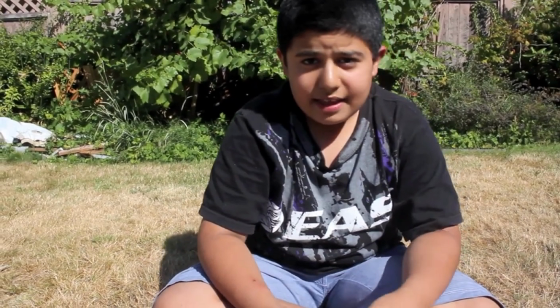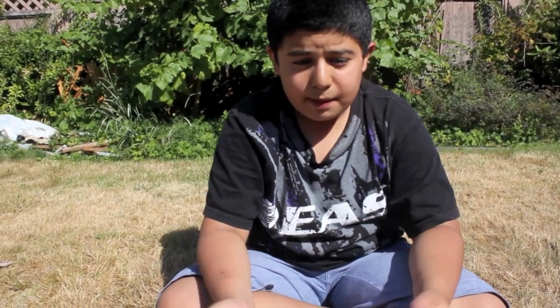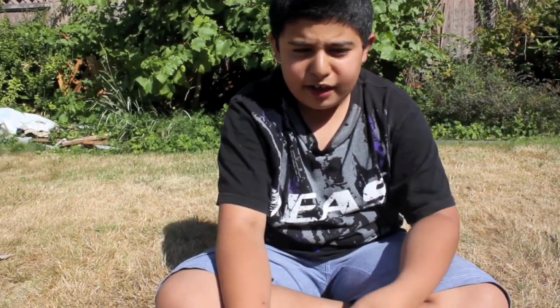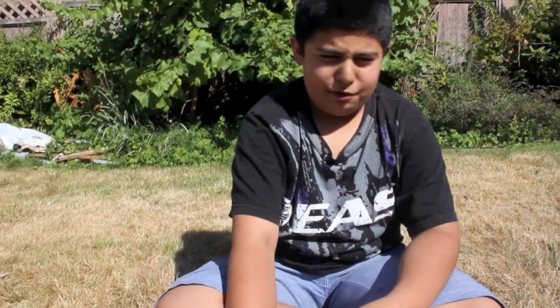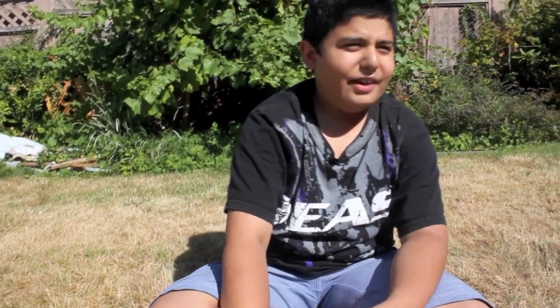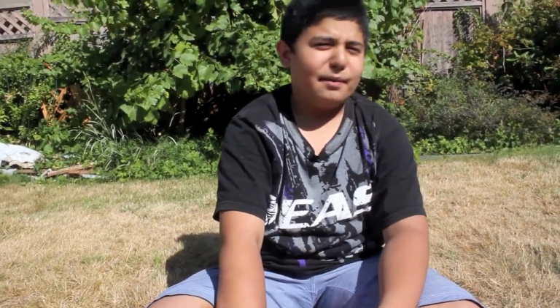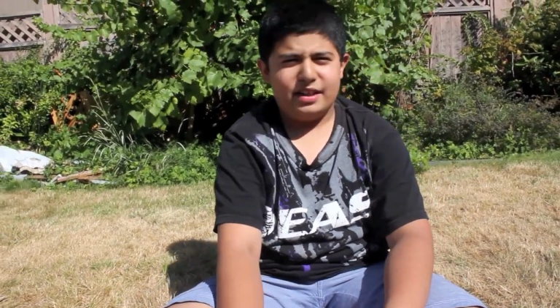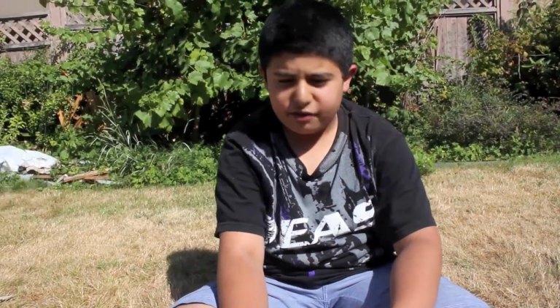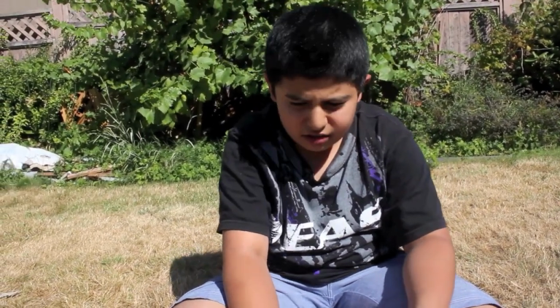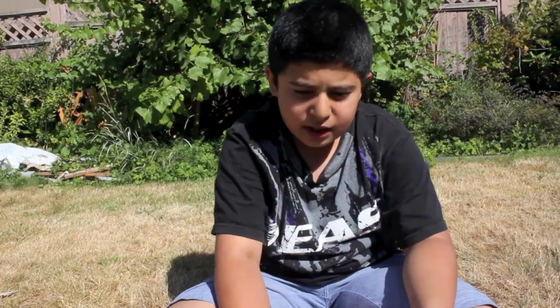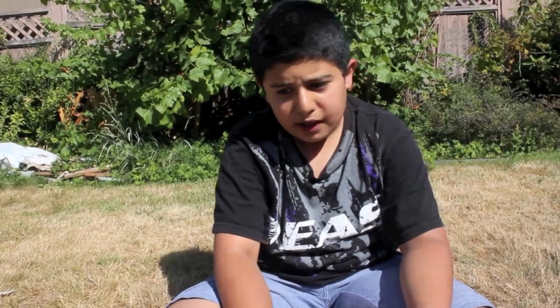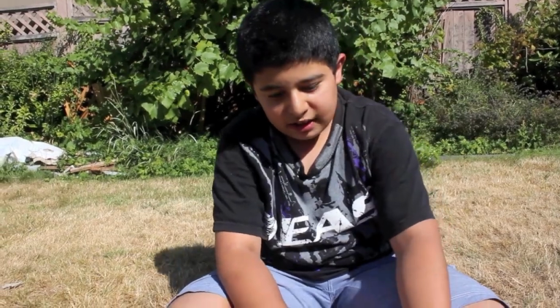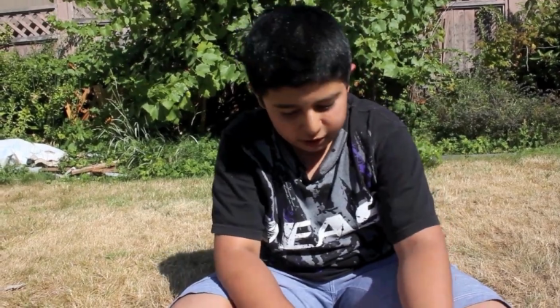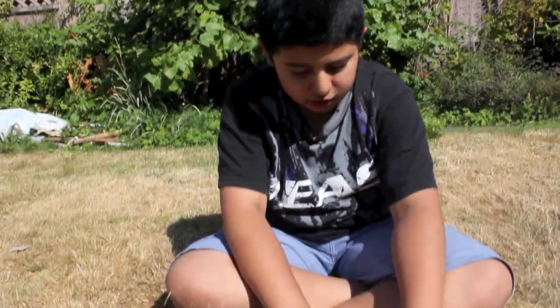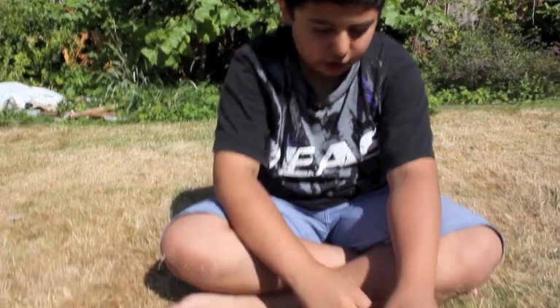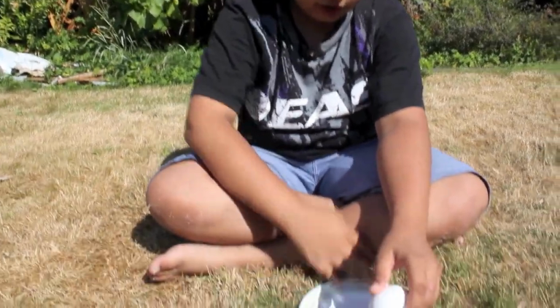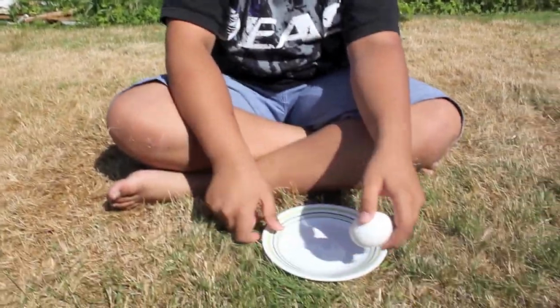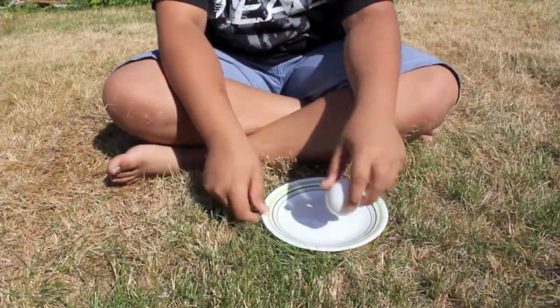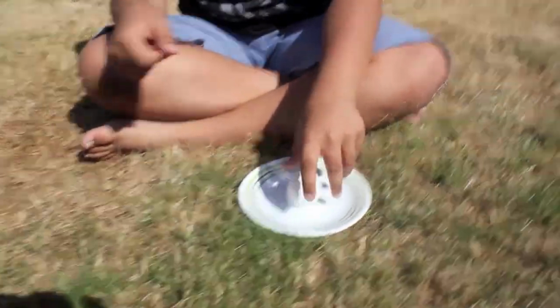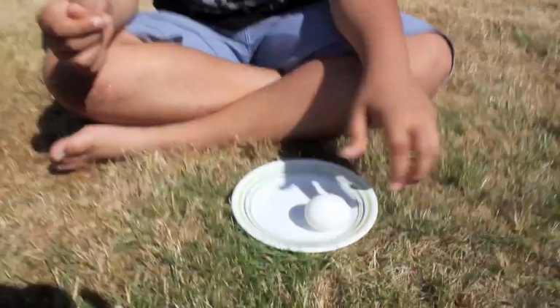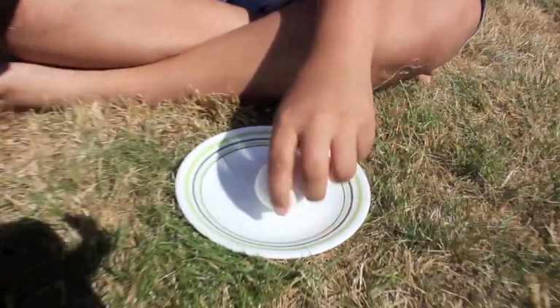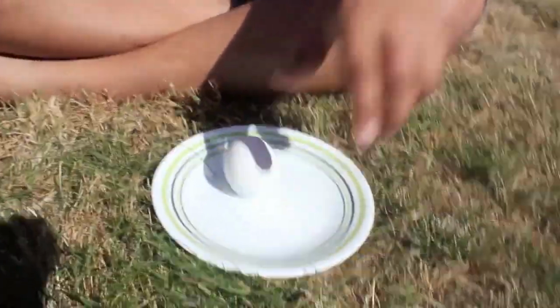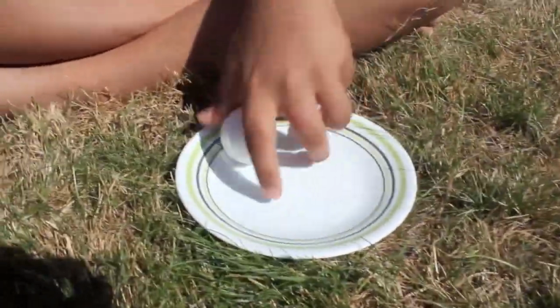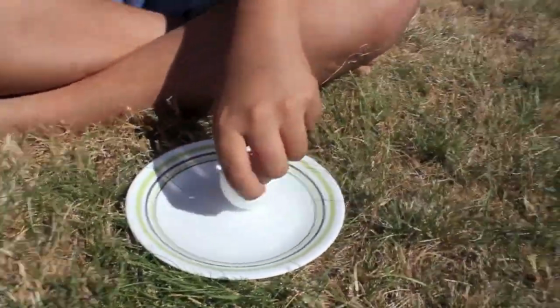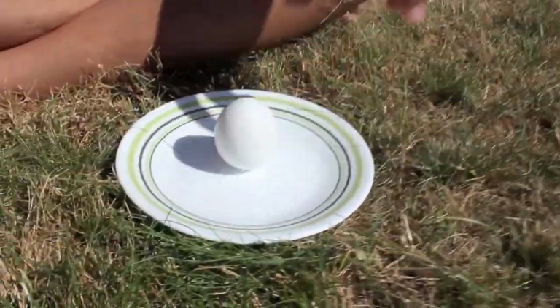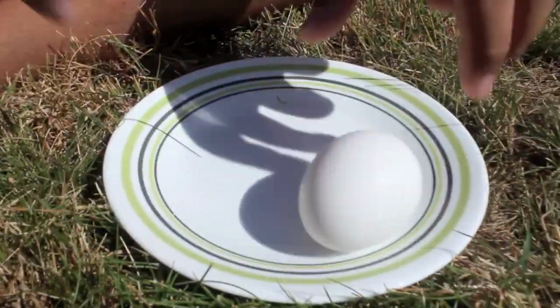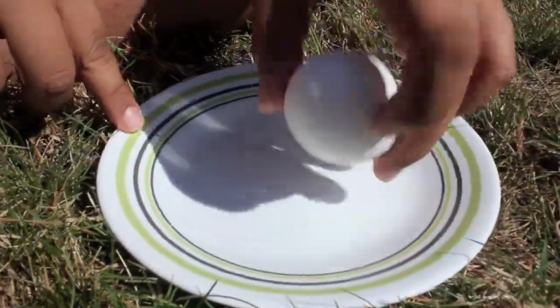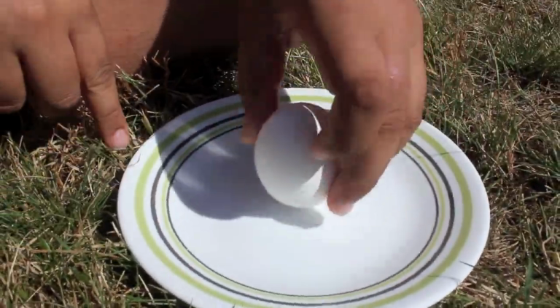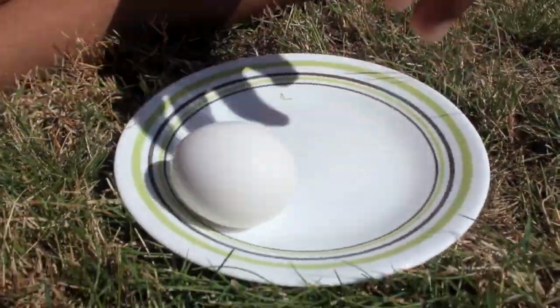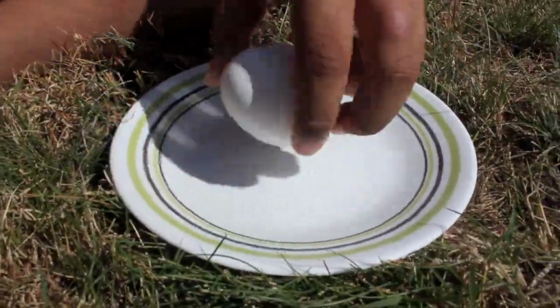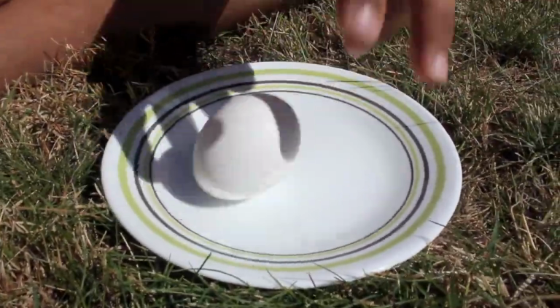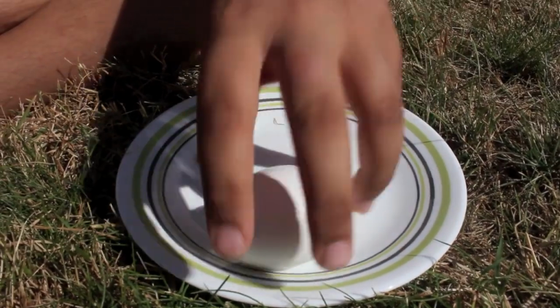Now, you might be wondering — I tried that before but it never stood up. Well, we also tried. See?